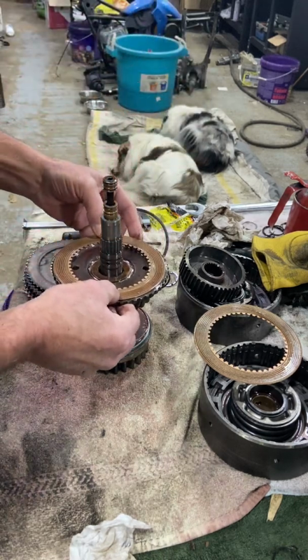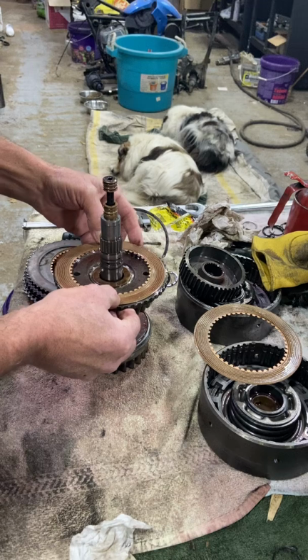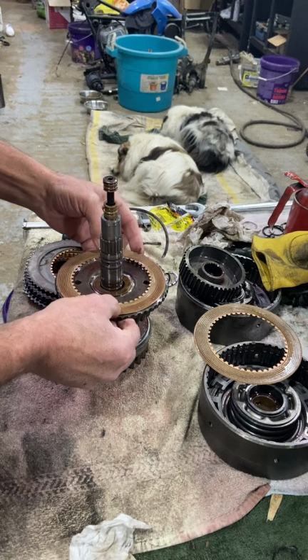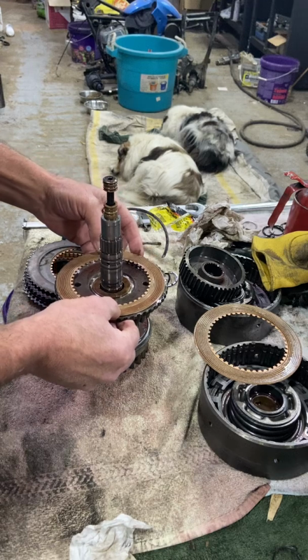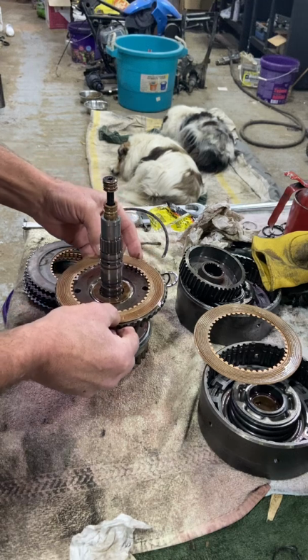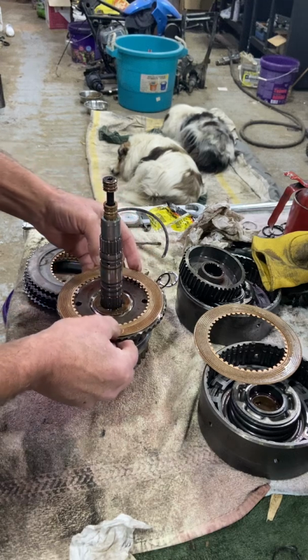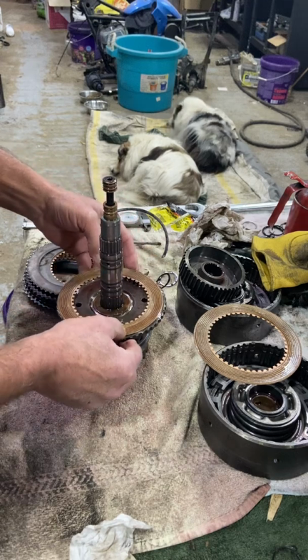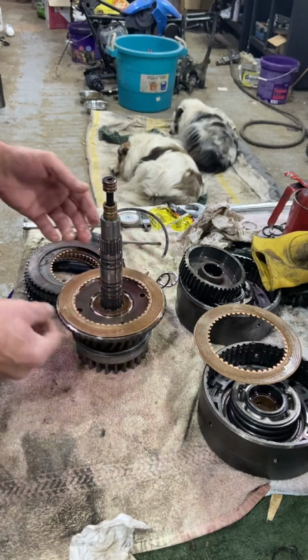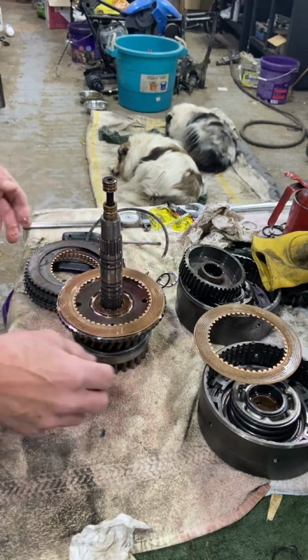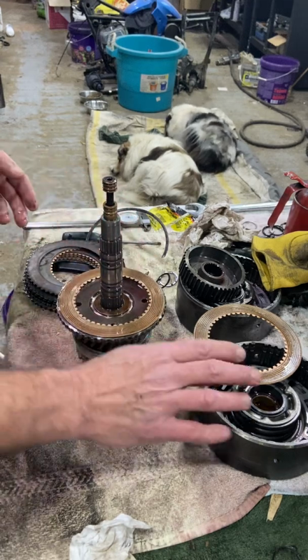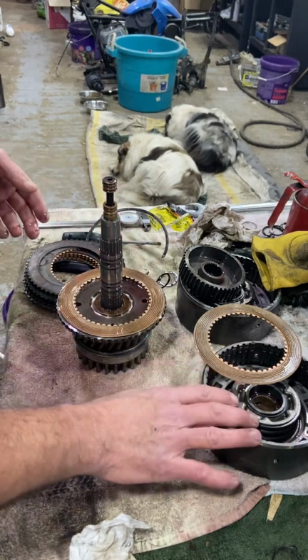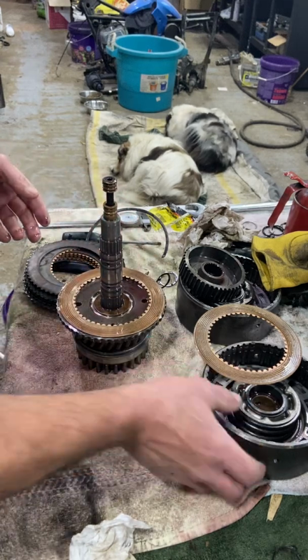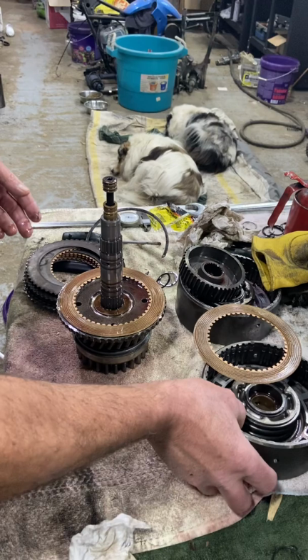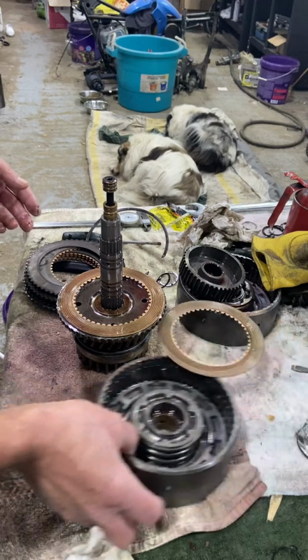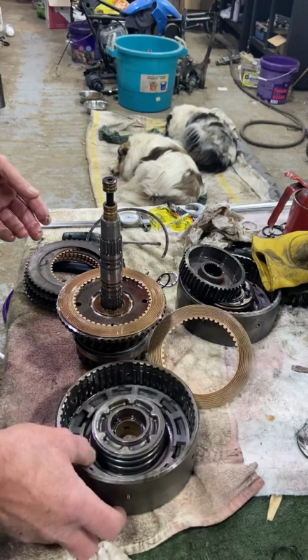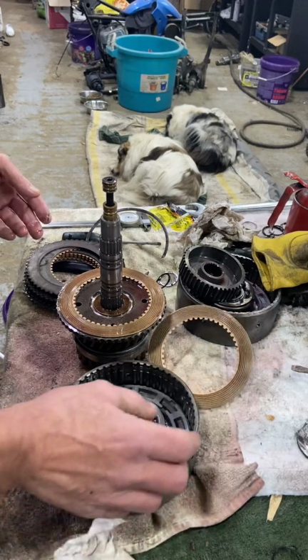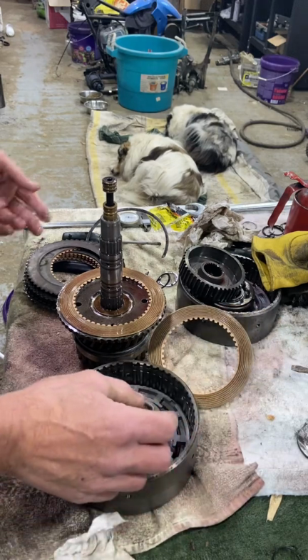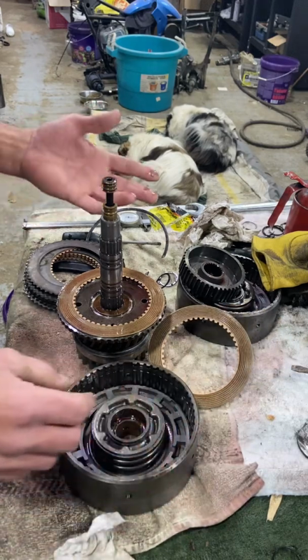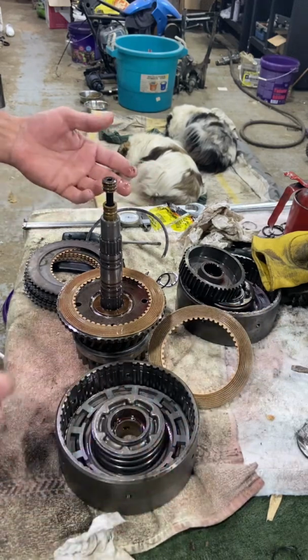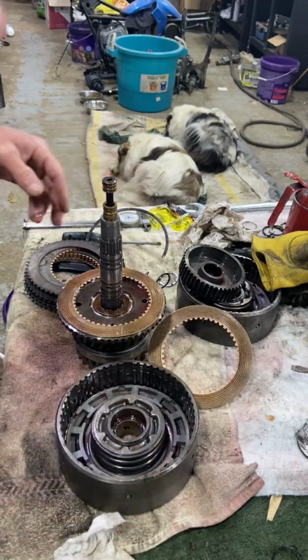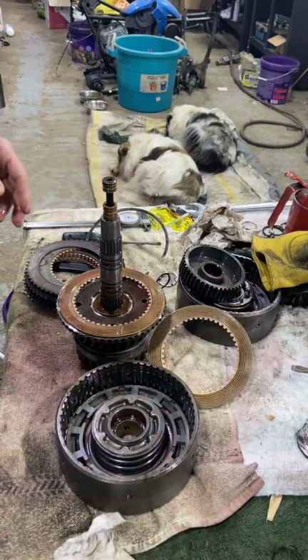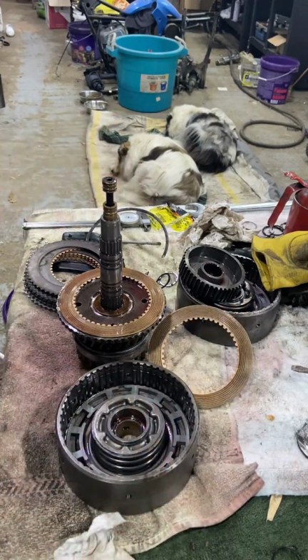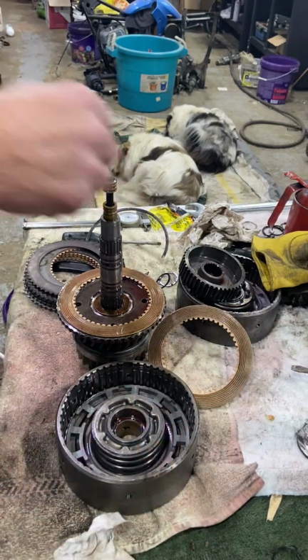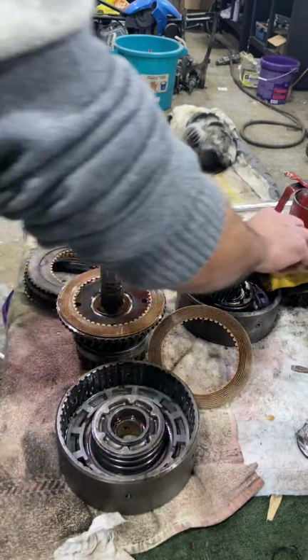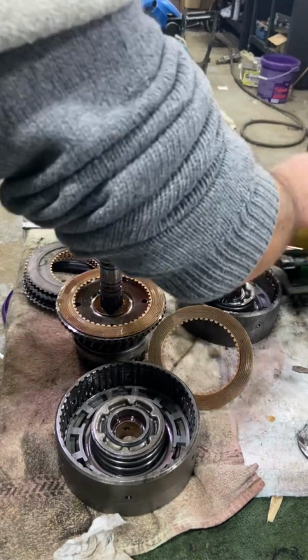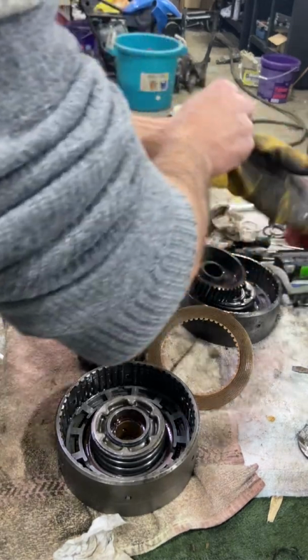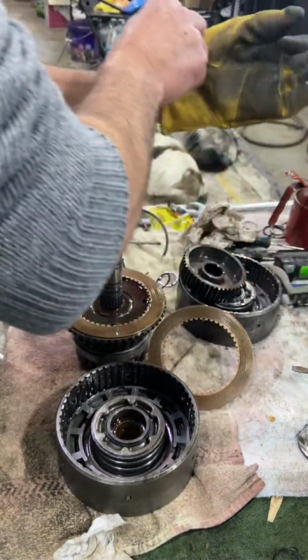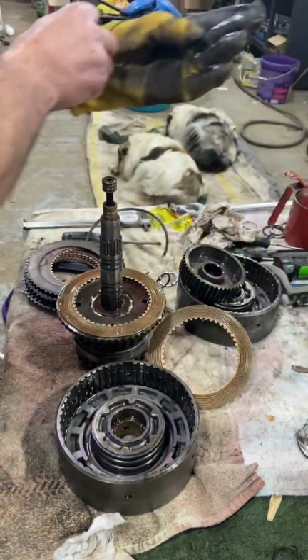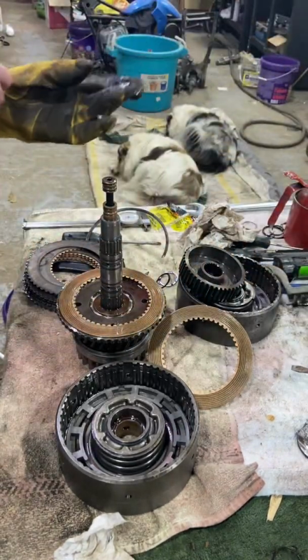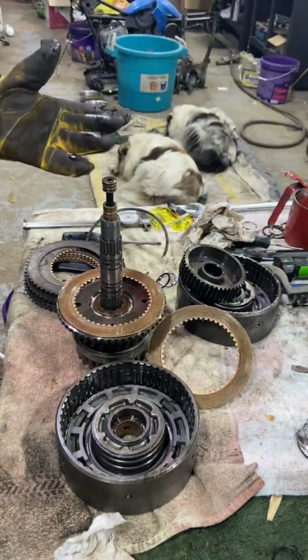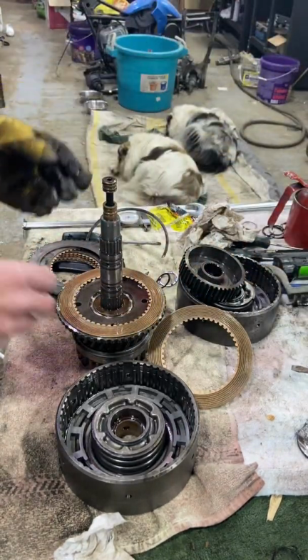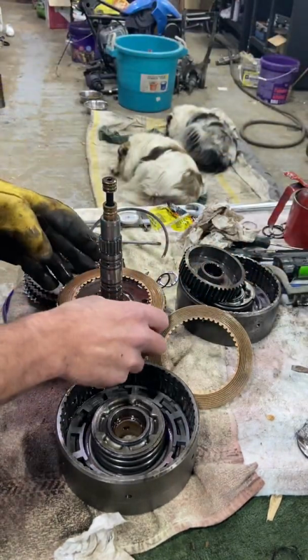Now I tried to do a video of putting a clutch basket back together, but it was a little difficult with my hand being the way it is. As a matter of fact, I should have a glove on because it's going to start to hurt.